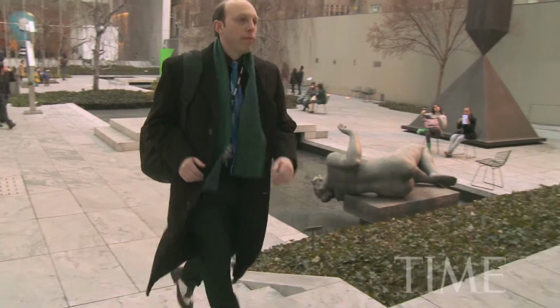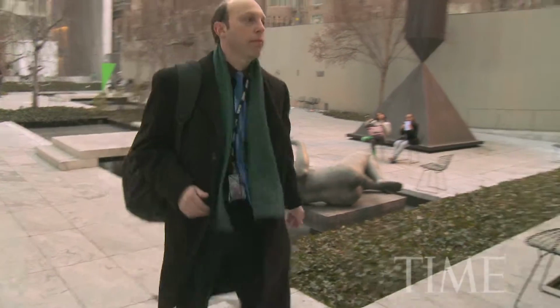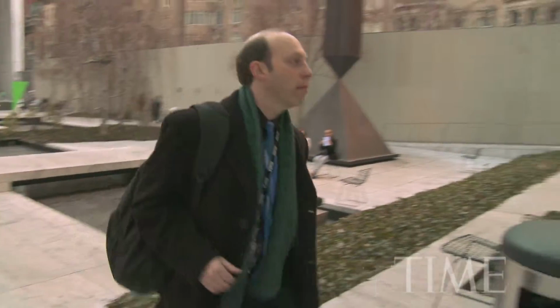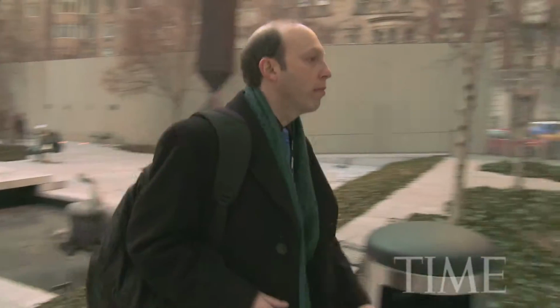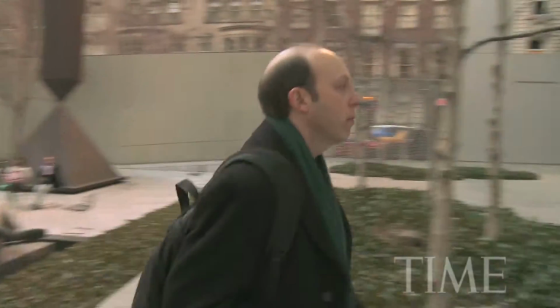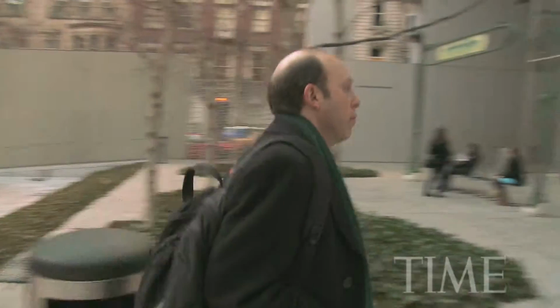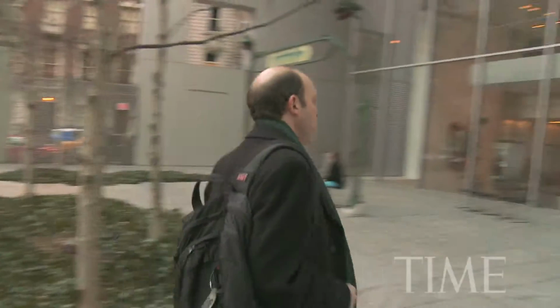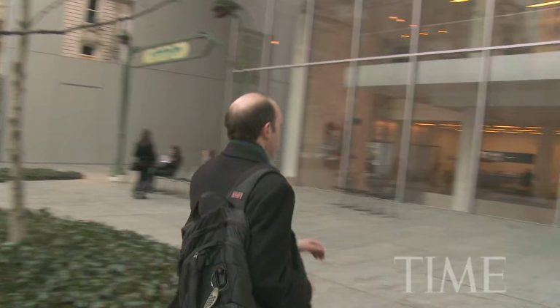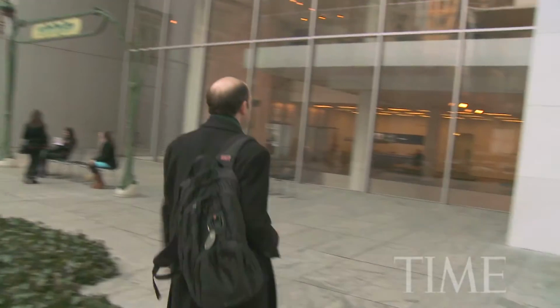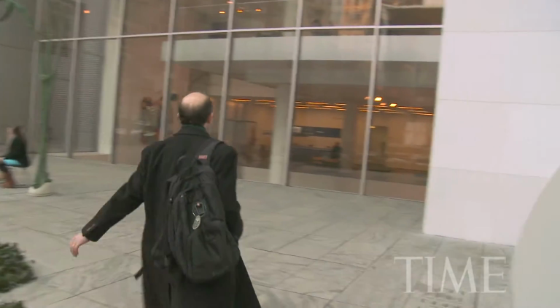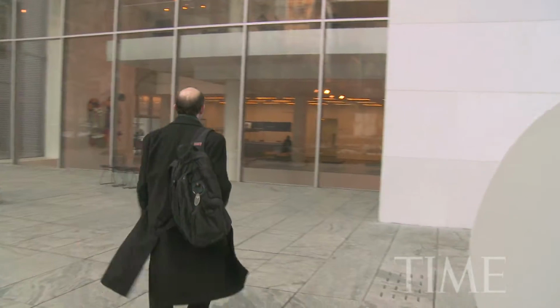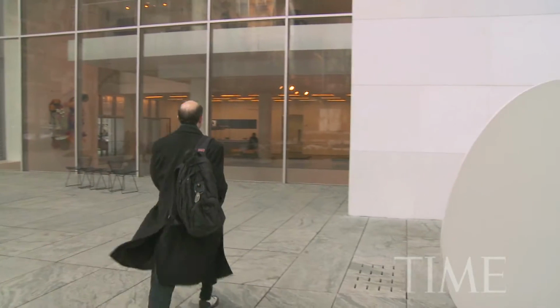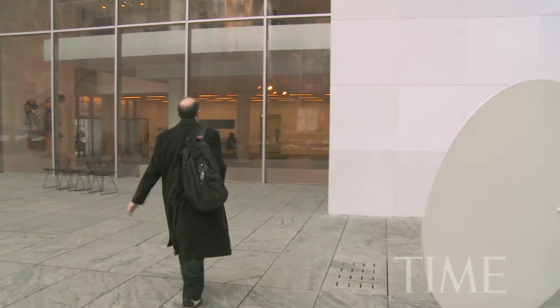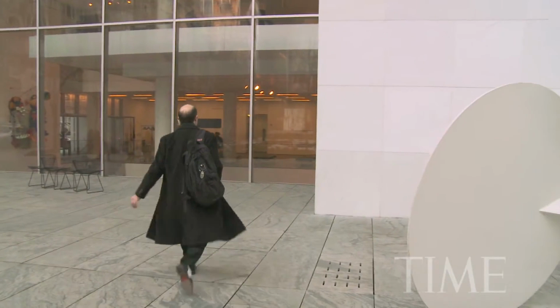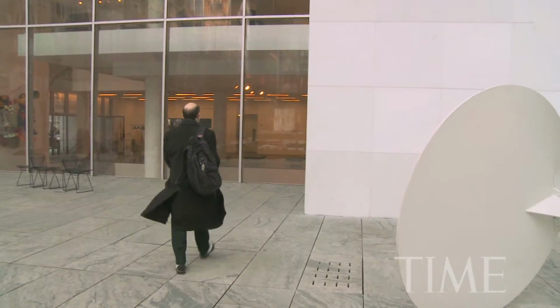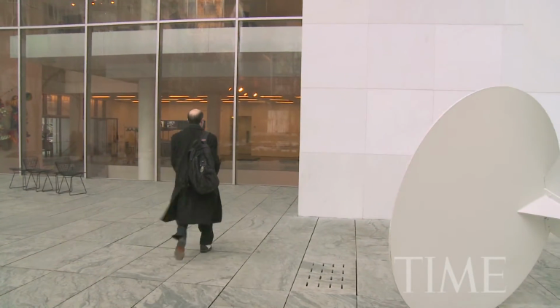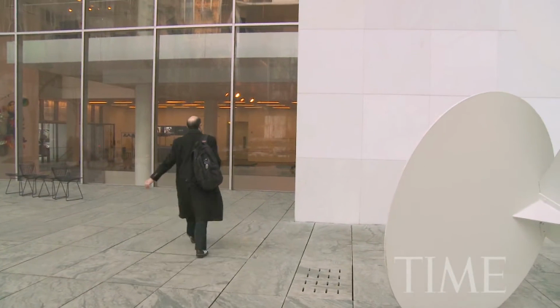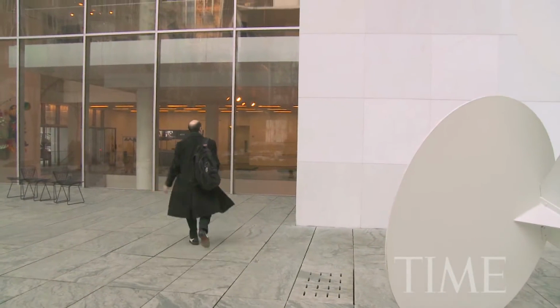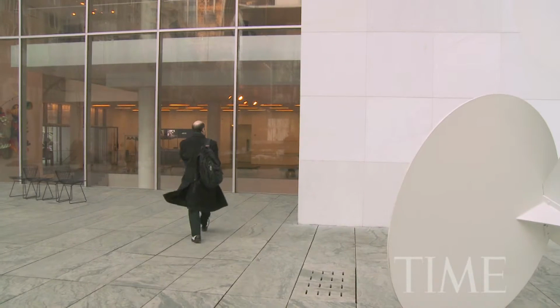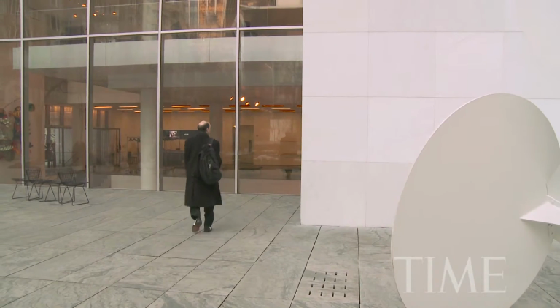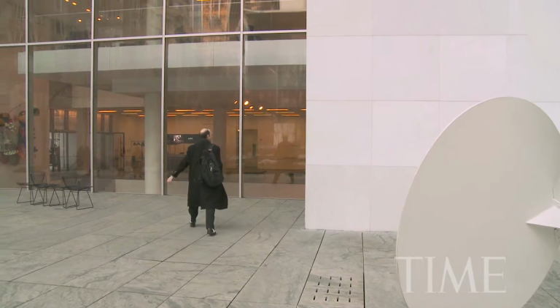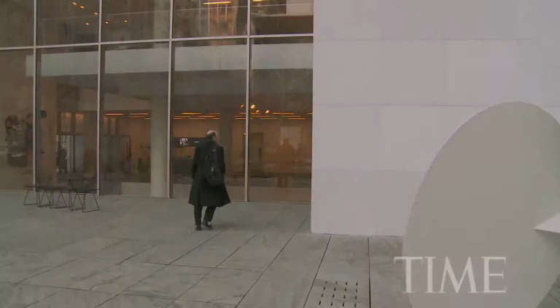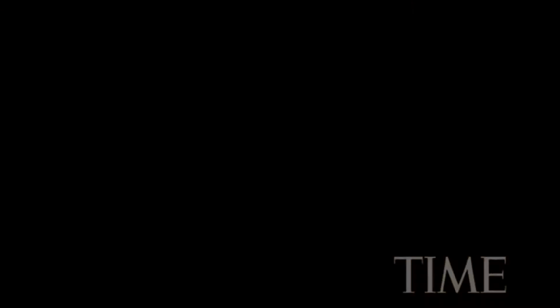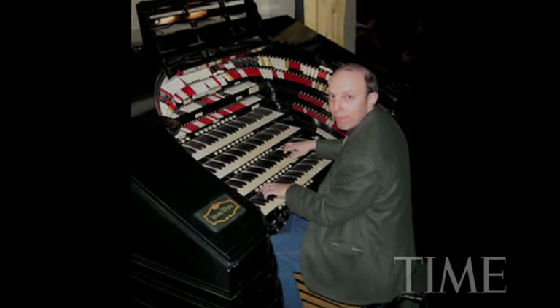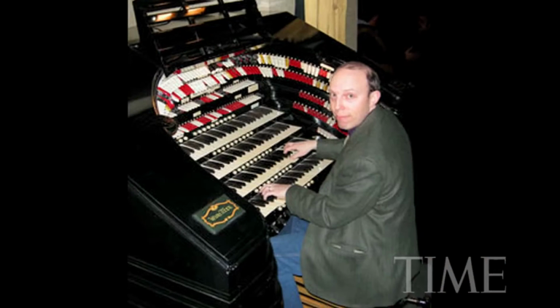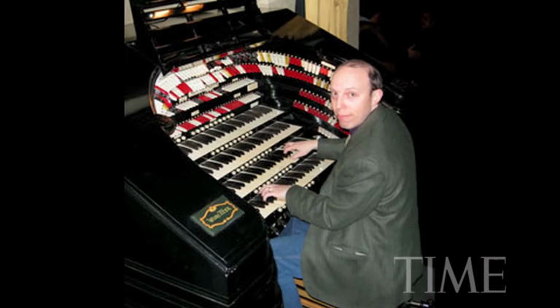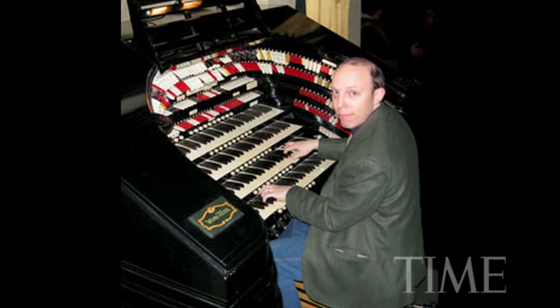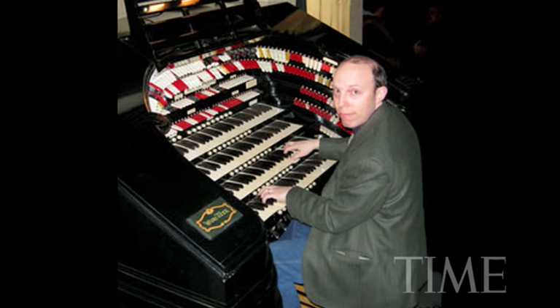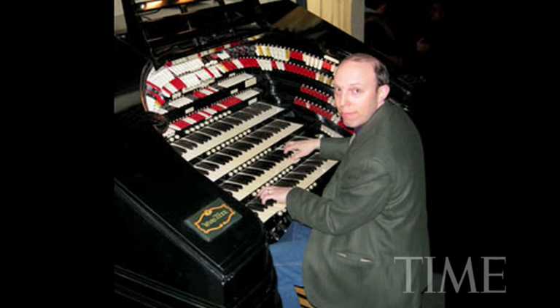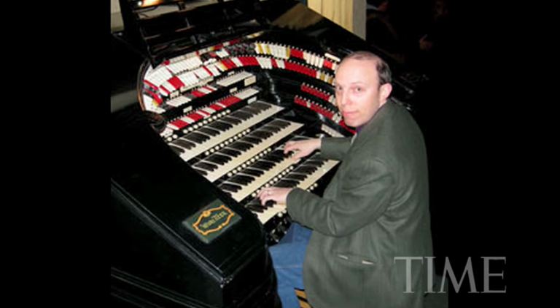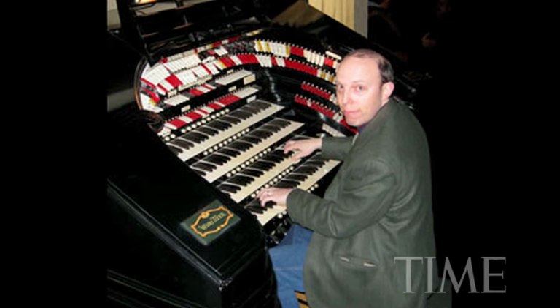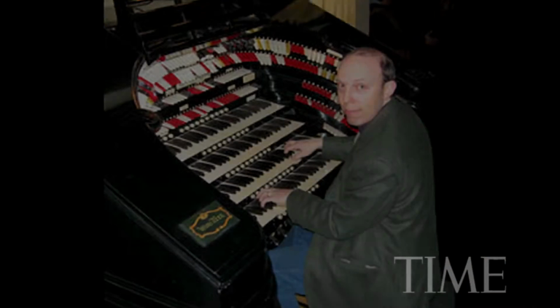My job is to create a musical score, and I'll be playing a piano, although sometimes I work with a virtual theatre organ.